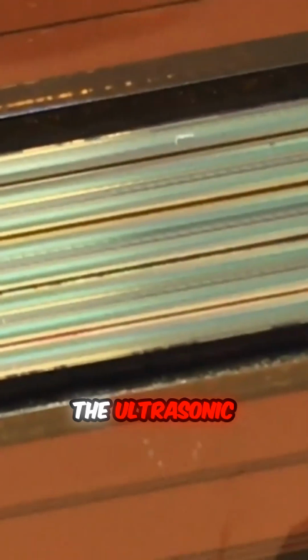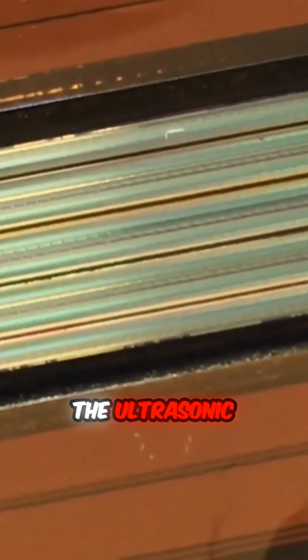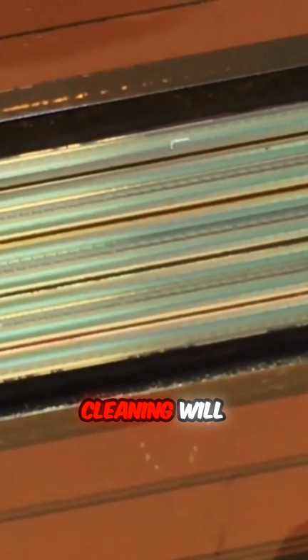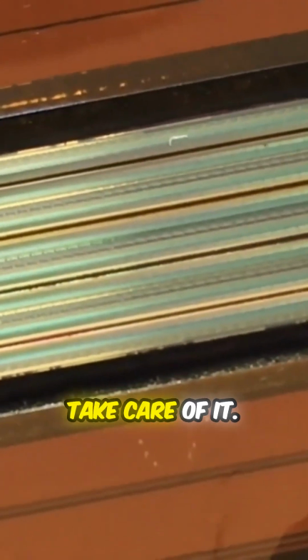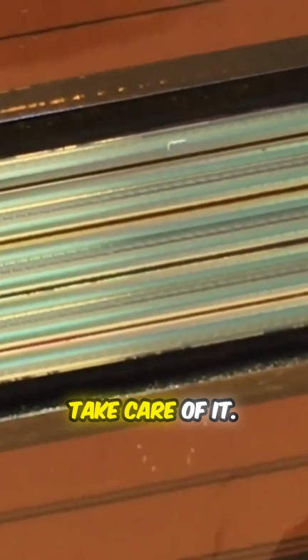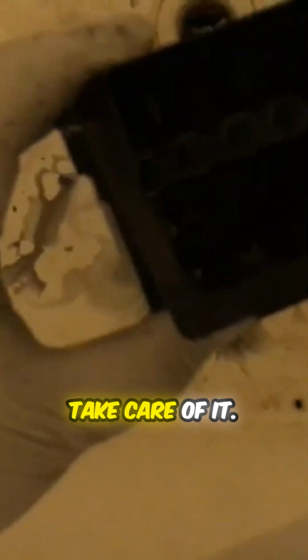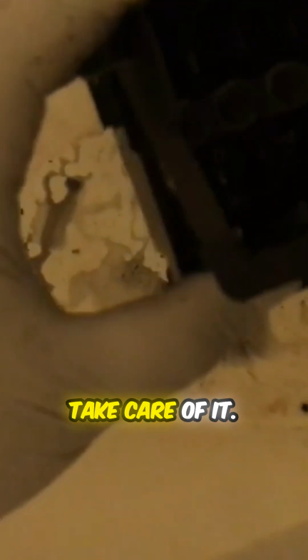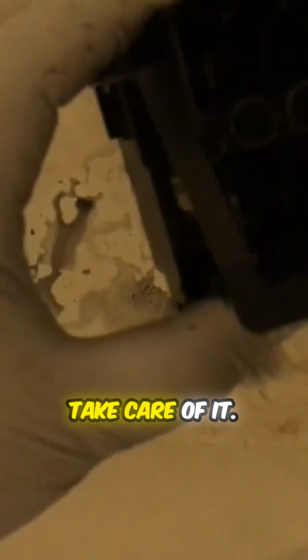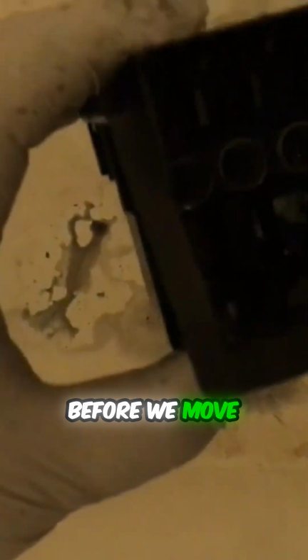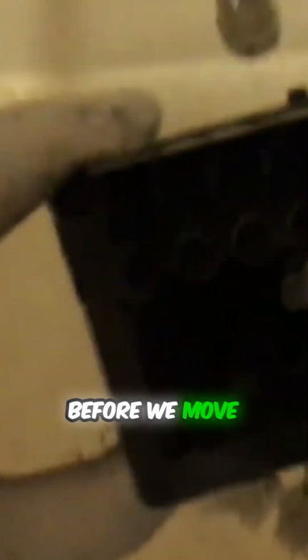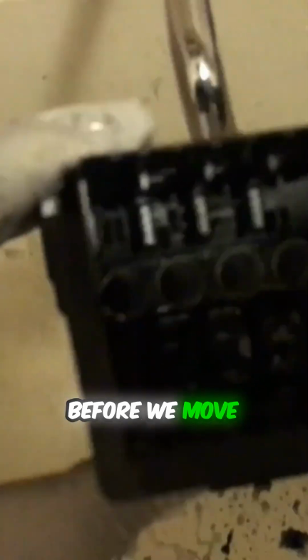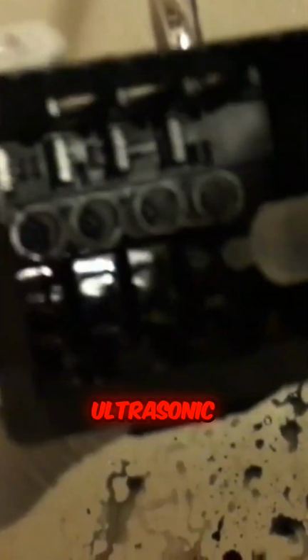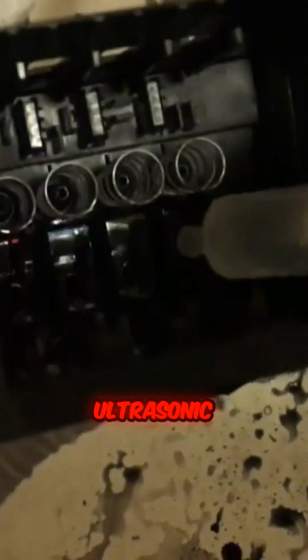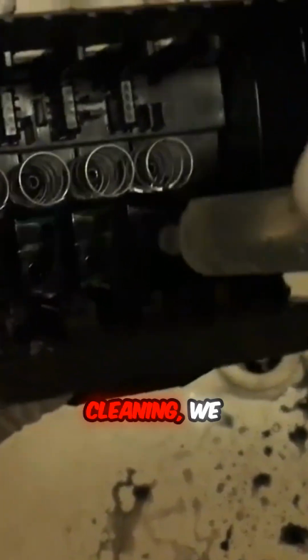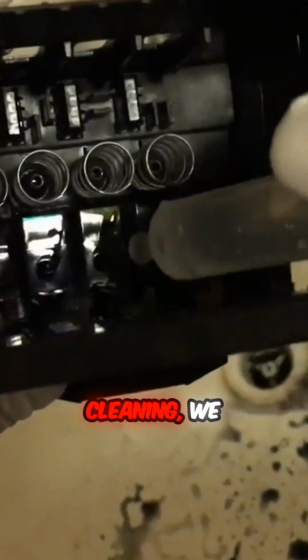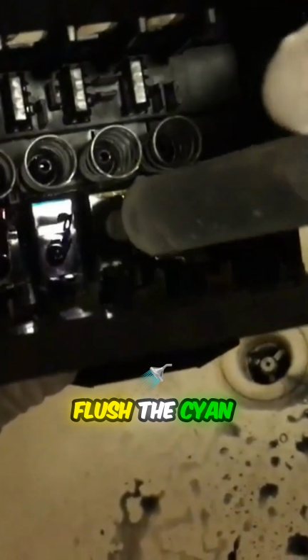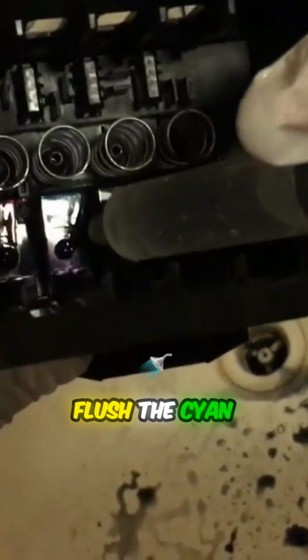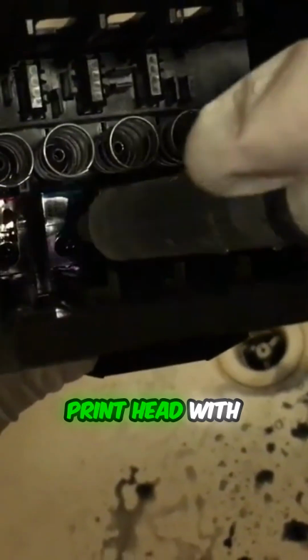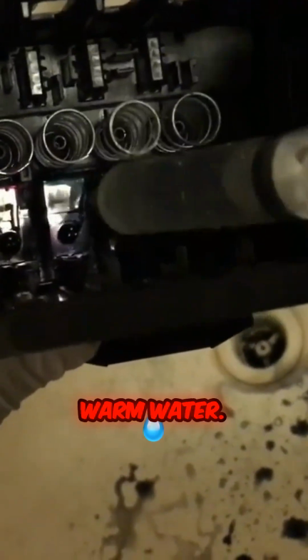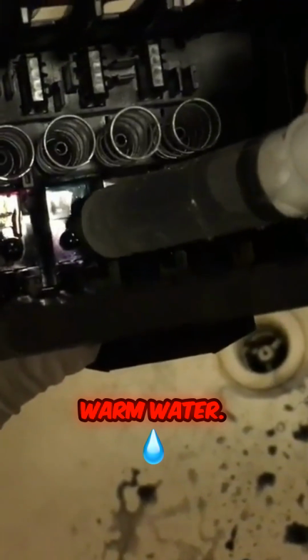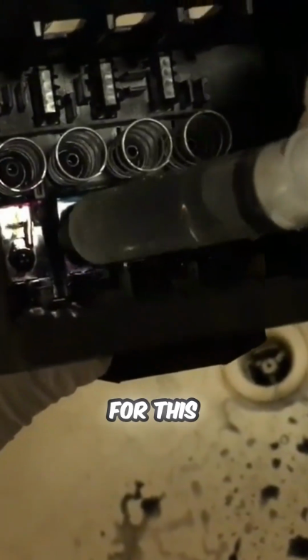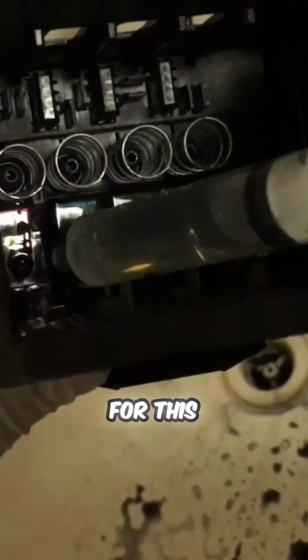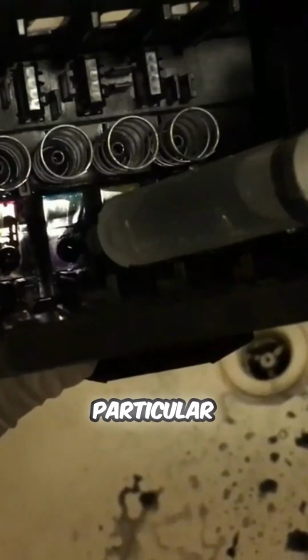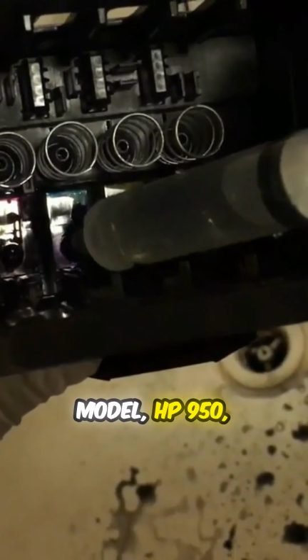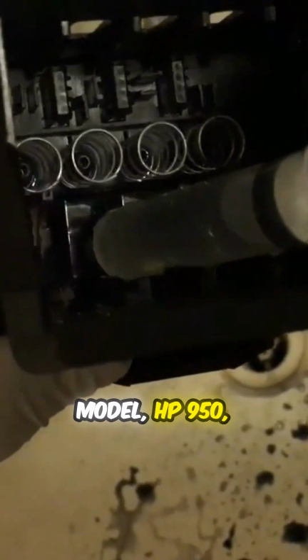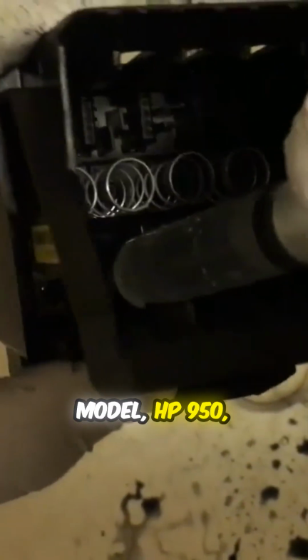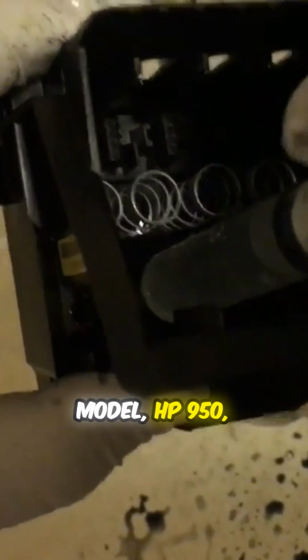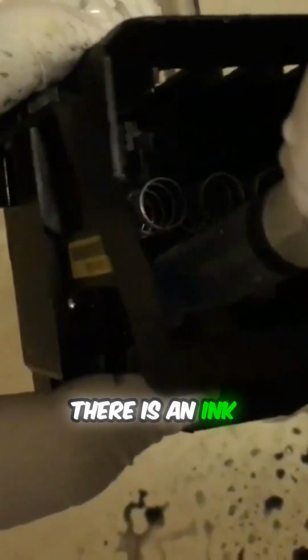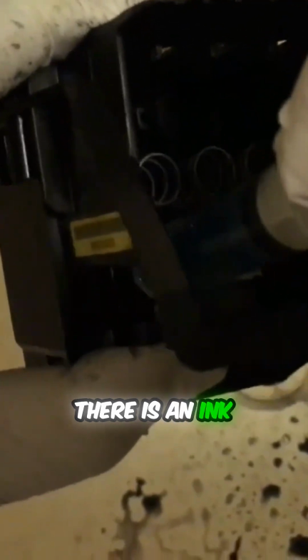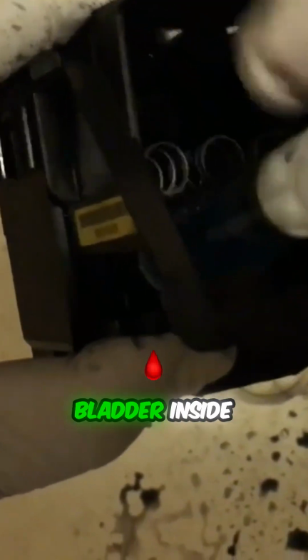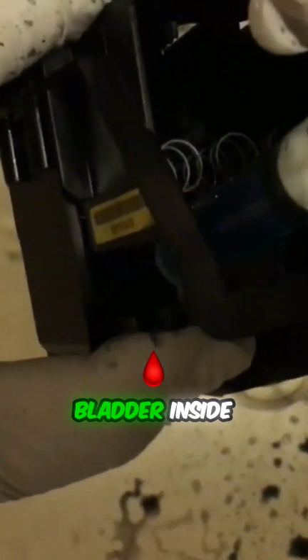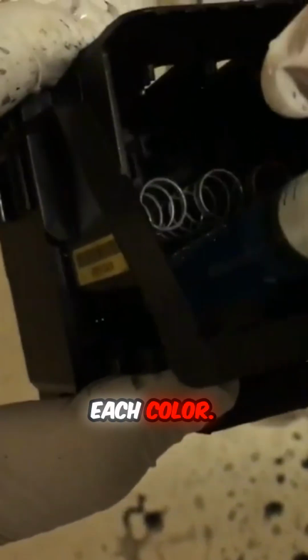The ultrasonic cleaning will take care of it. Before we move on to the ultrasonic cleaning, we flush the cyan printhead with warm water. For this particular model, HP 950, there is an ink bladder inside each color.